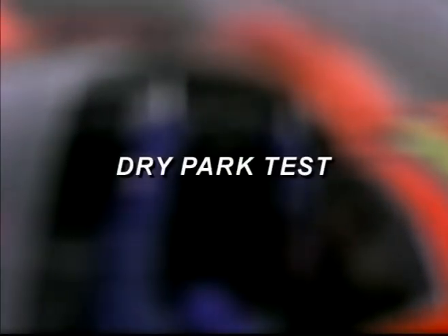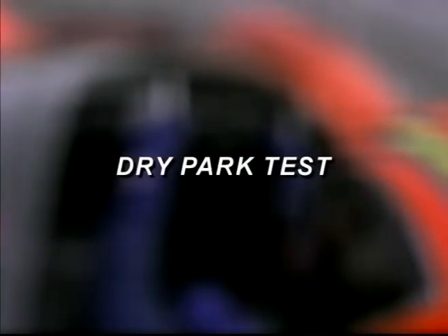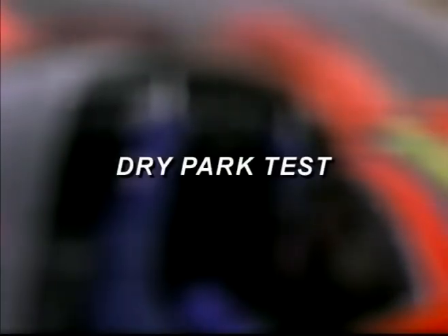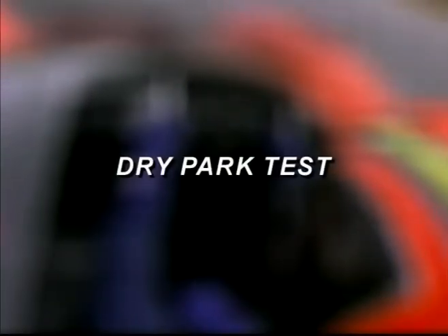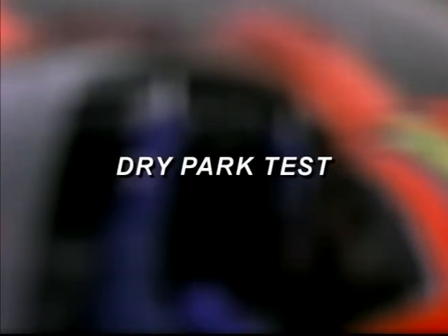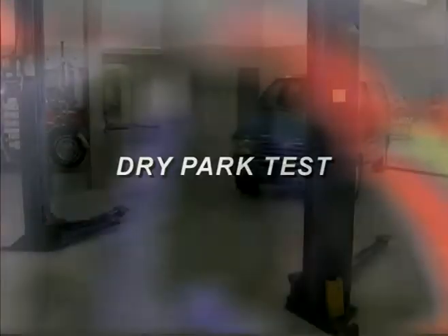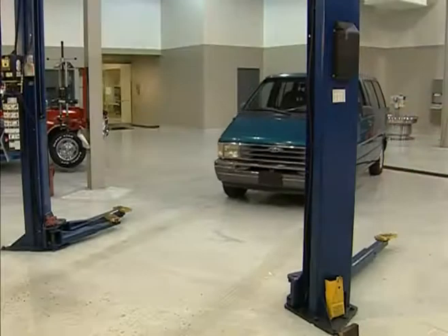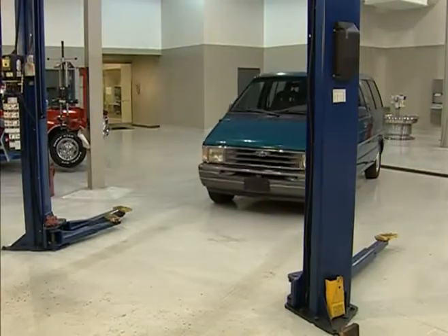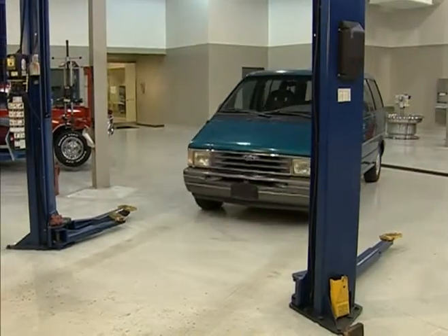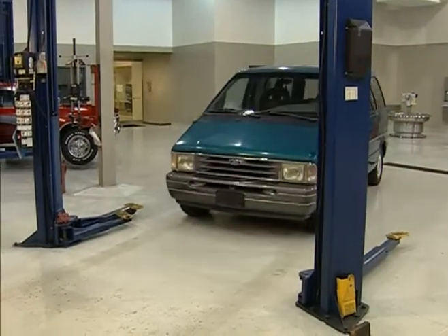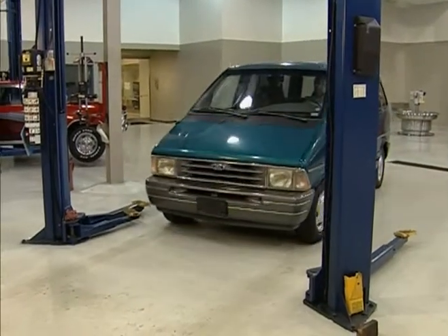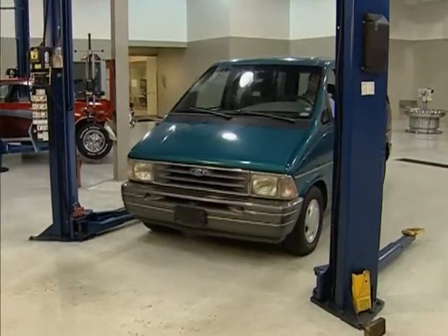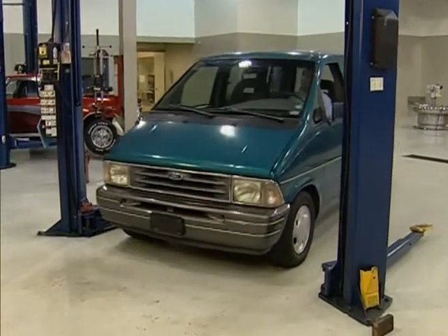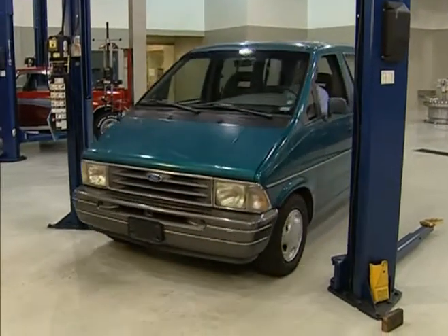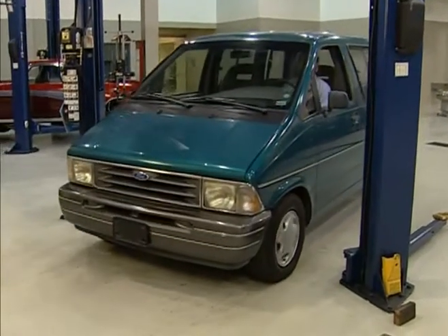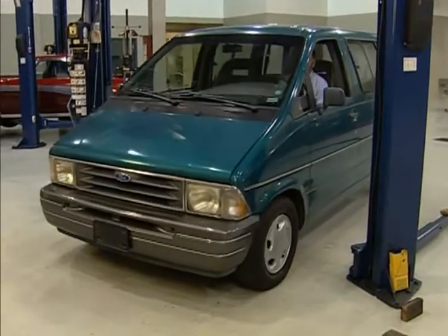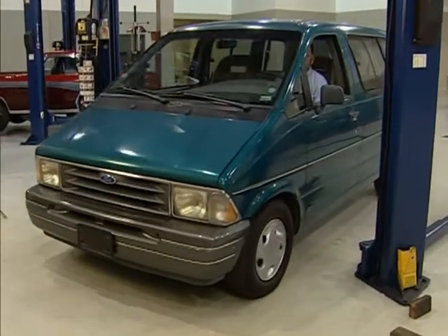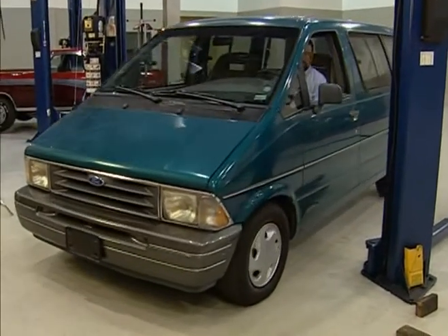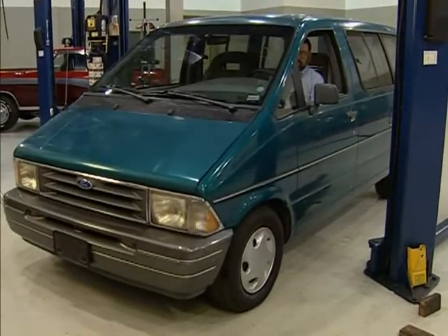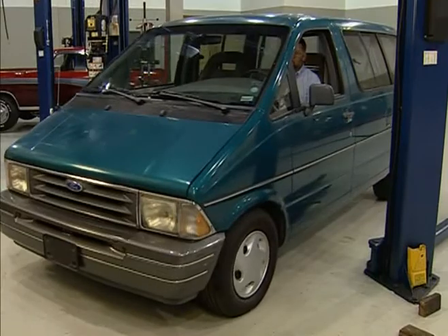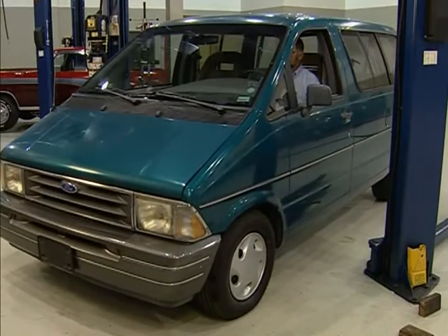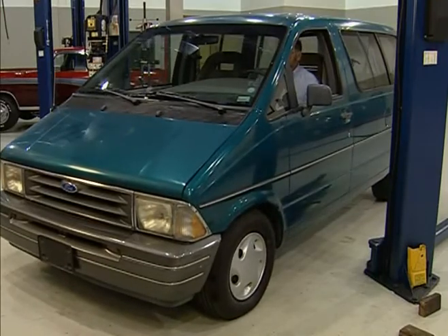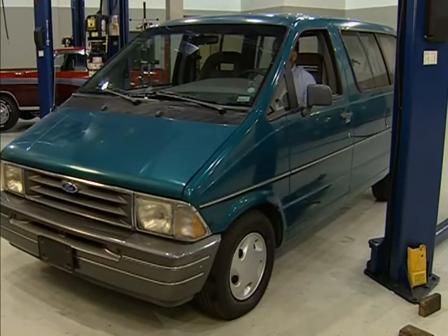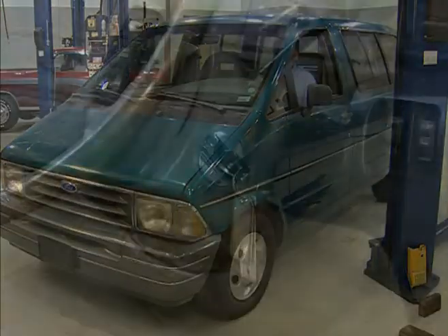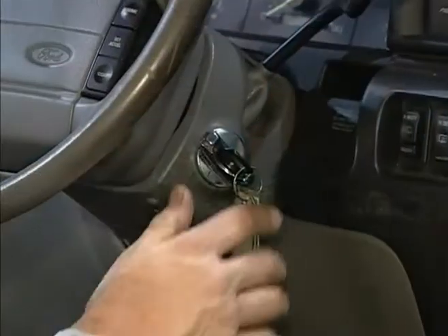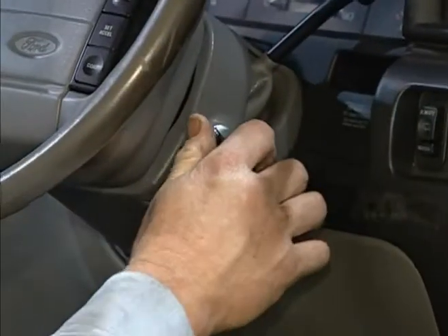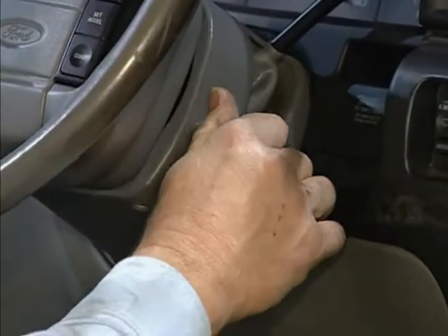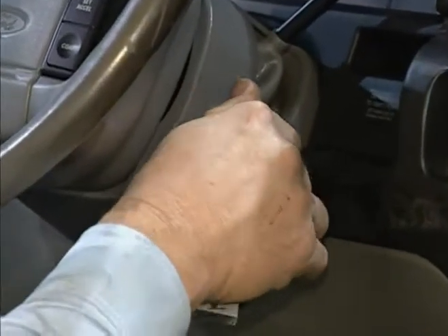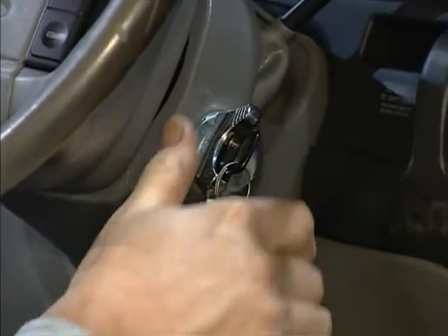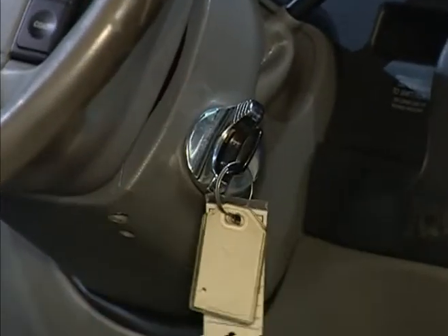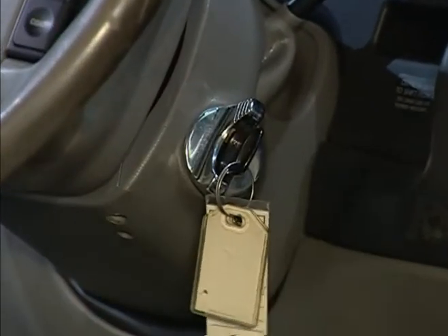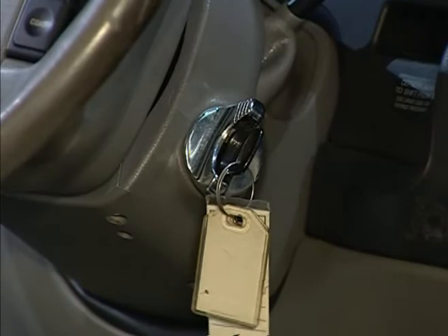Dry Park Test. A dry park test is used to check the steering and suspension while the vehicle is at its normal ride height and with full weight on its wheels. Make sure the engine is off and the steering wheel unlocked.